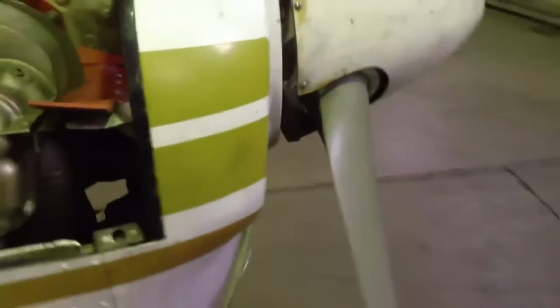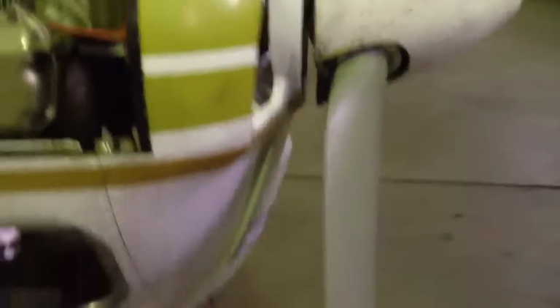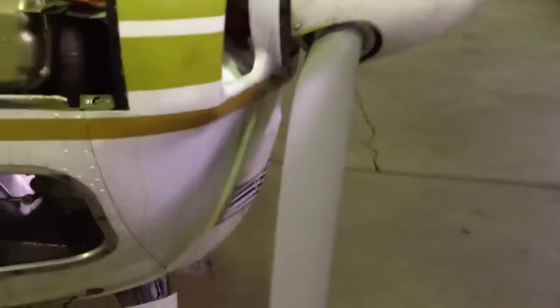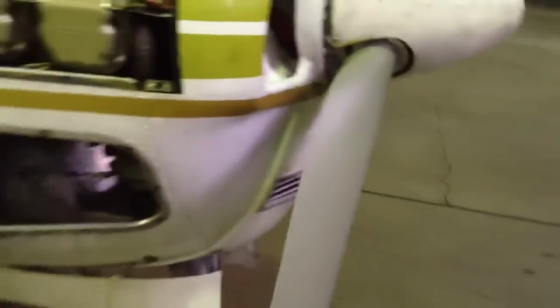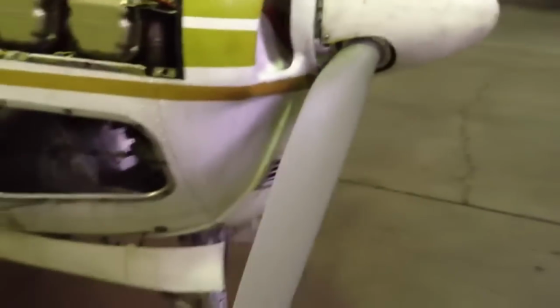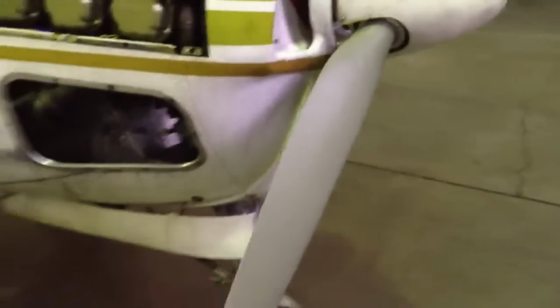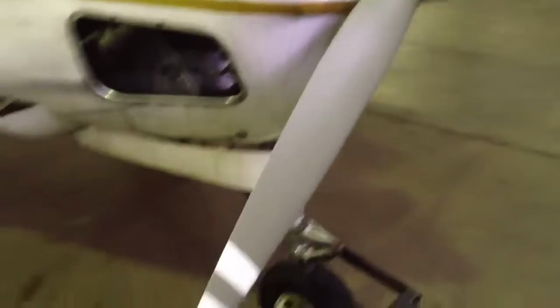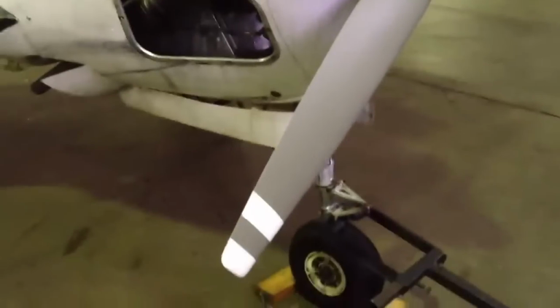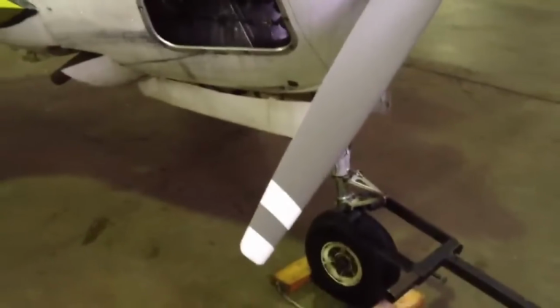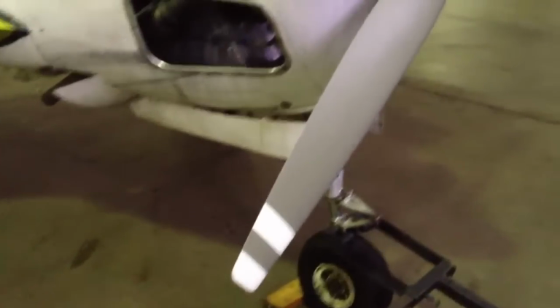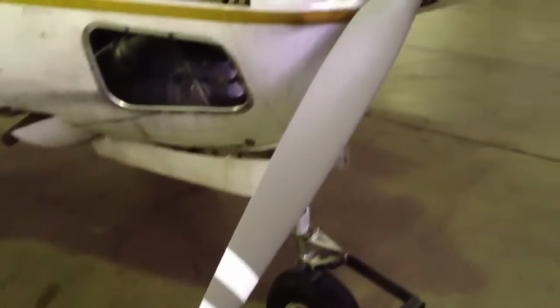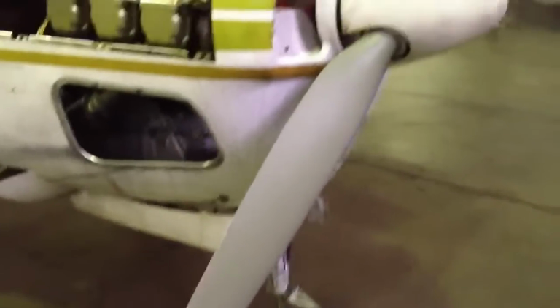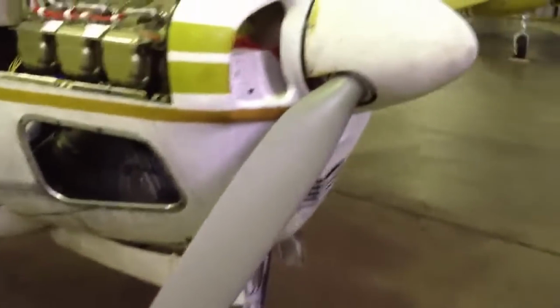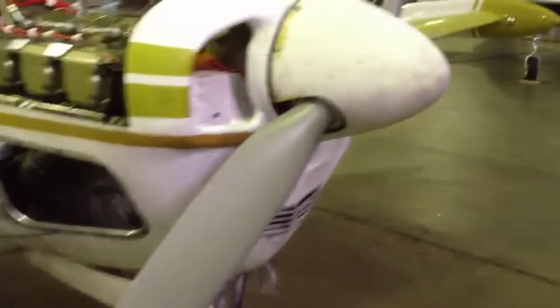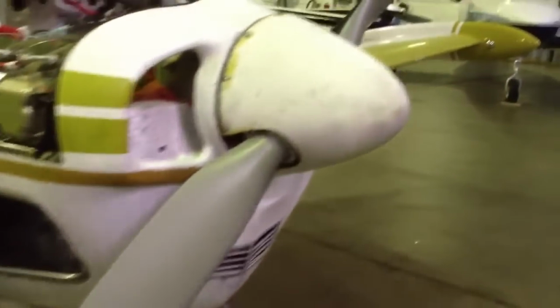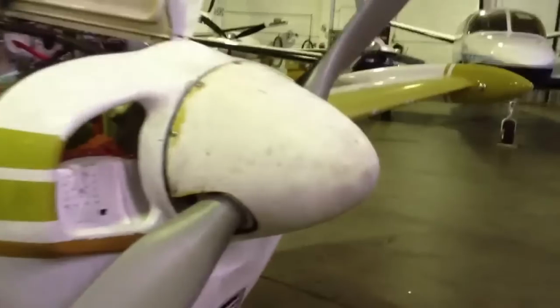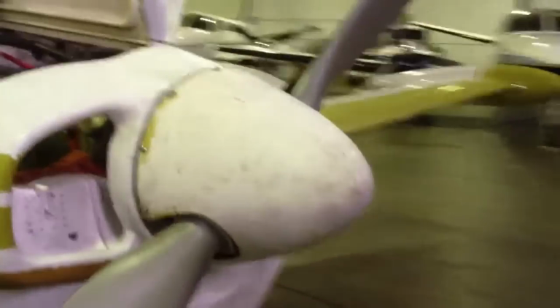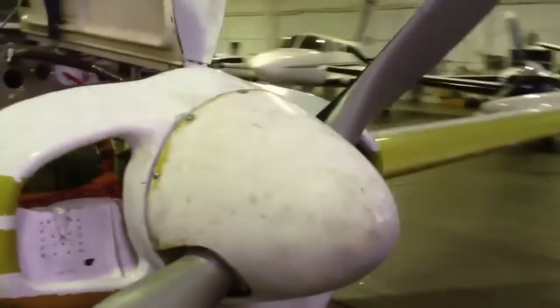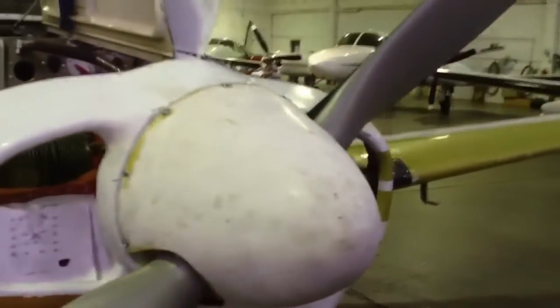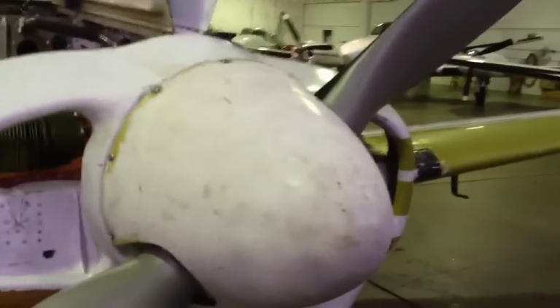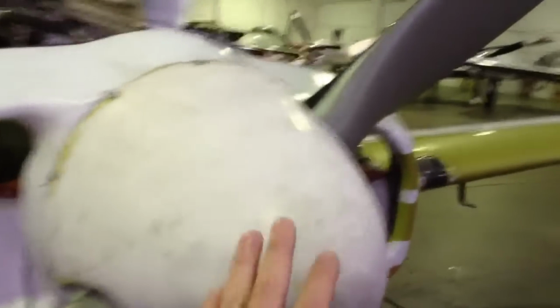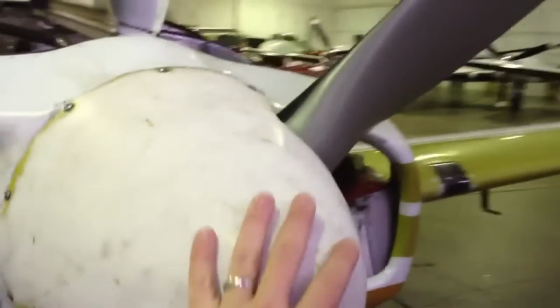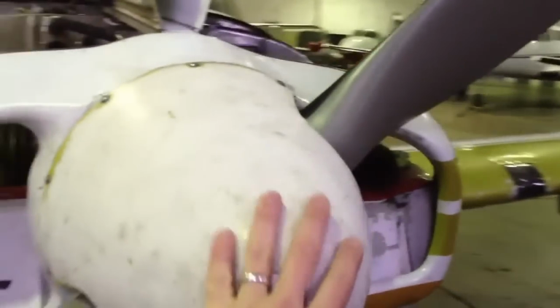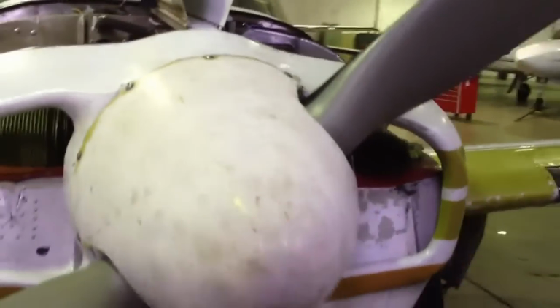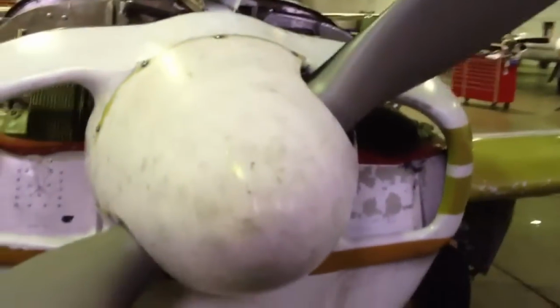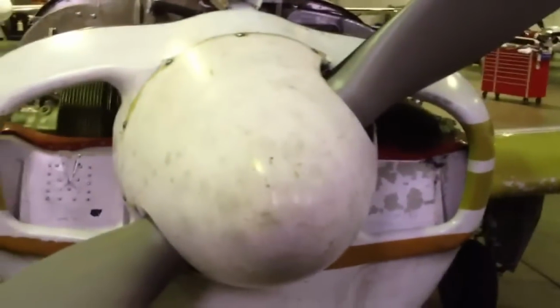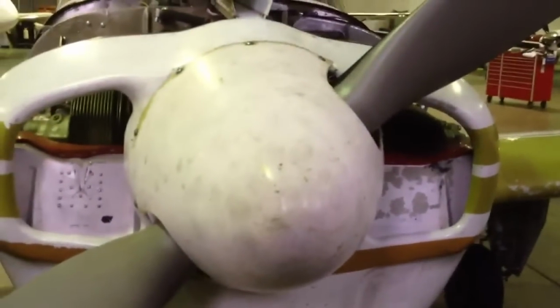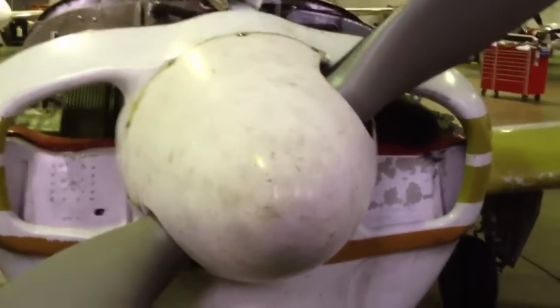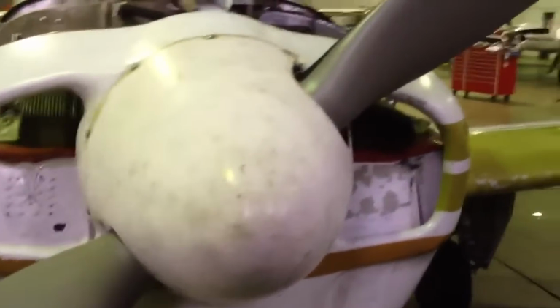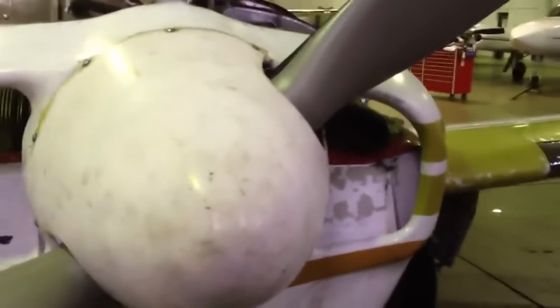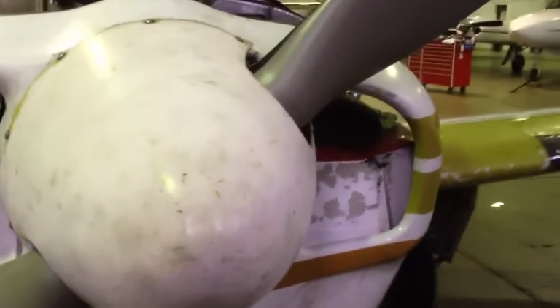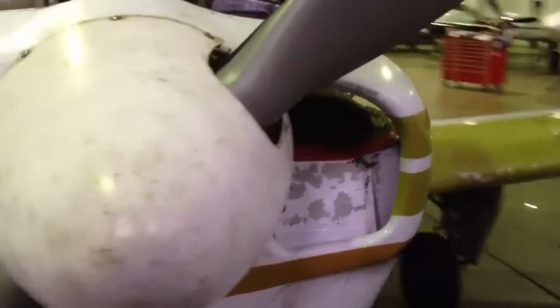It's got a newly overhauled prop, which looks really sharp, and the spinner looks awful — that'll be taken care of in paint in a couple months. But underneath that, the hub just looks immaculate.